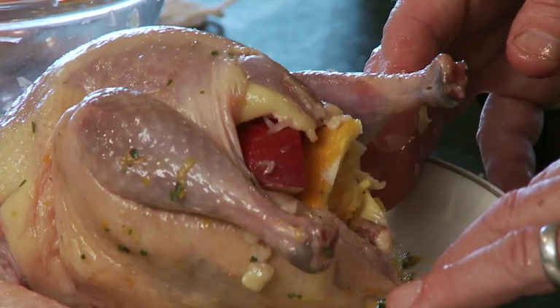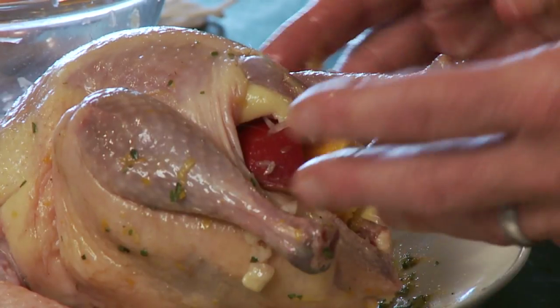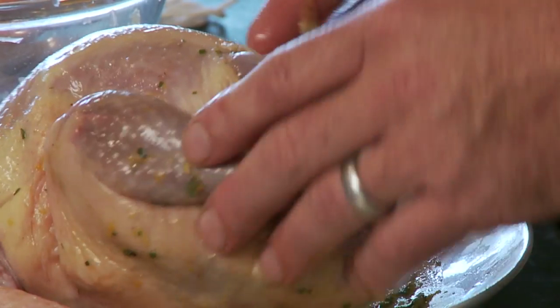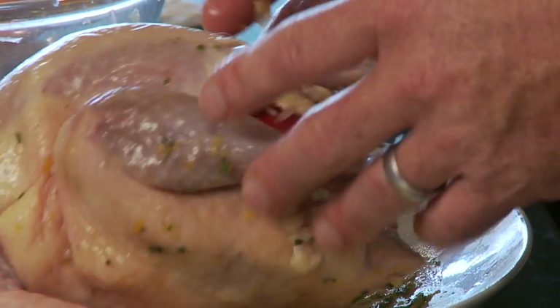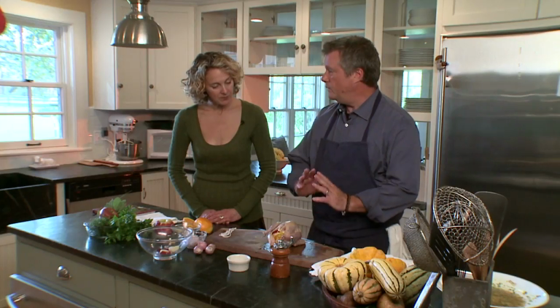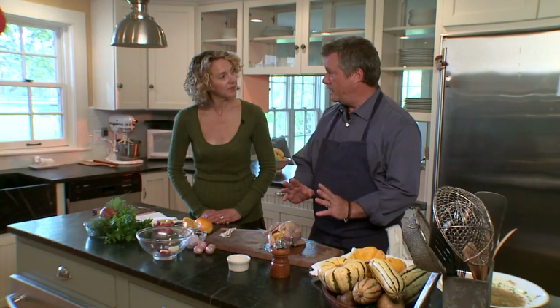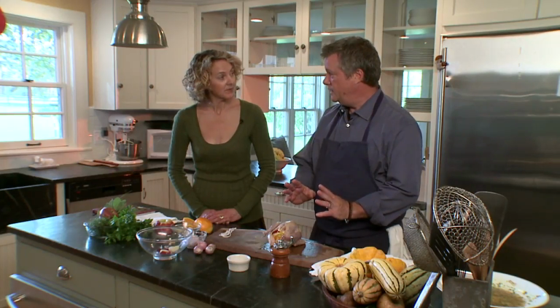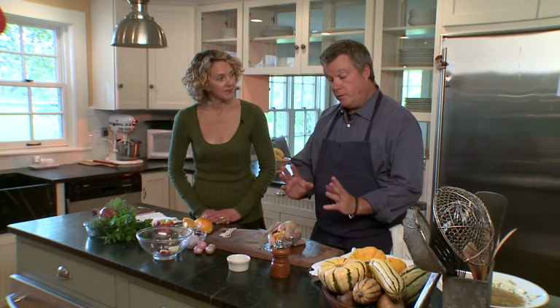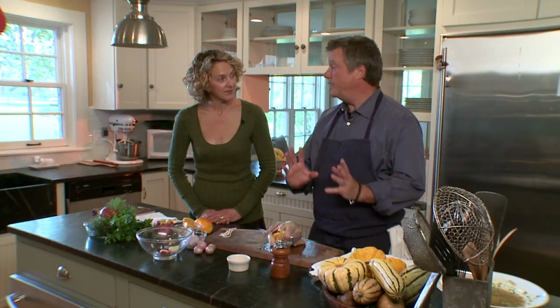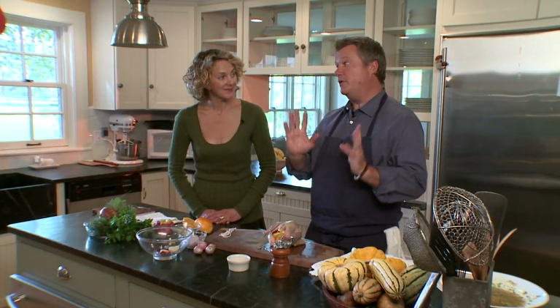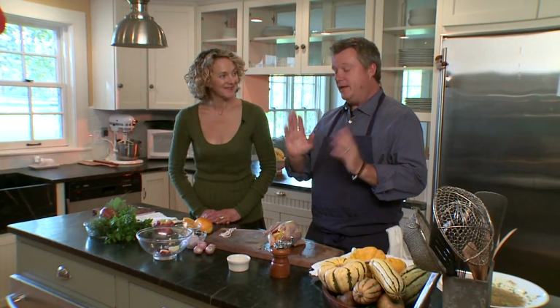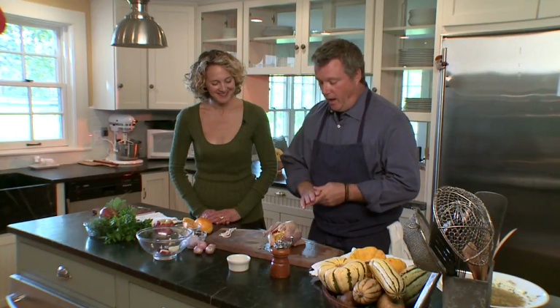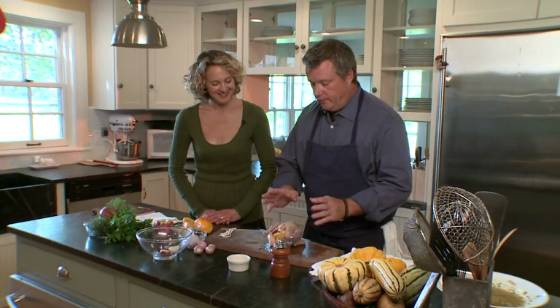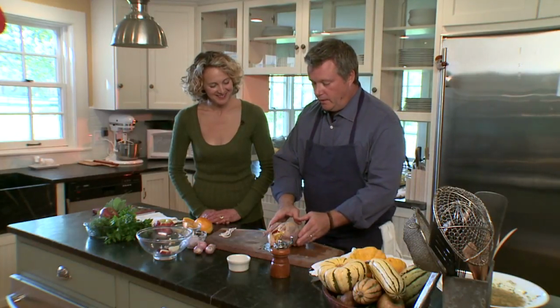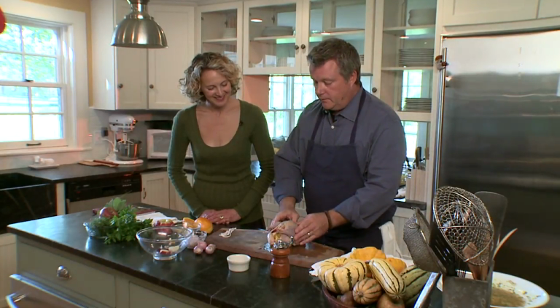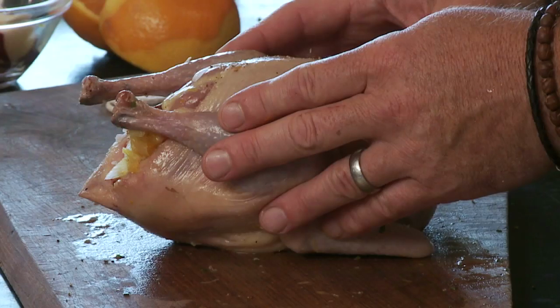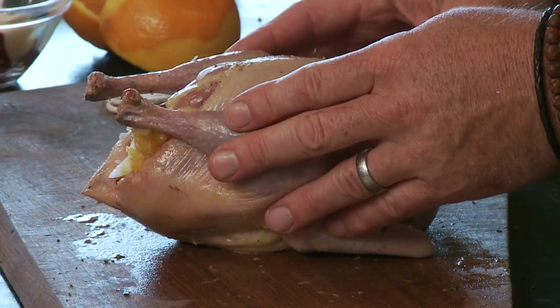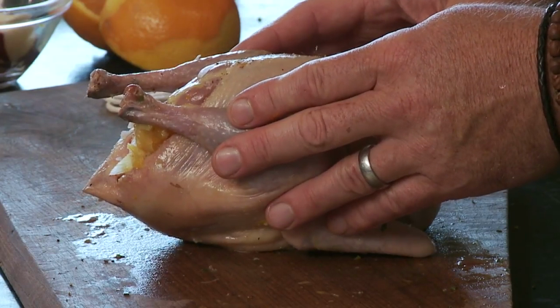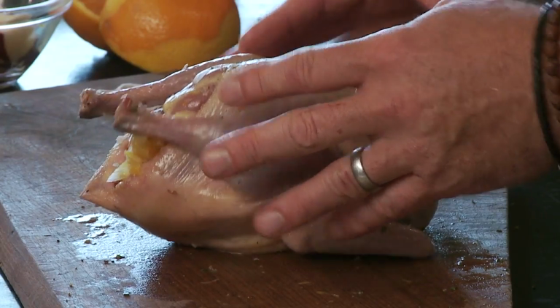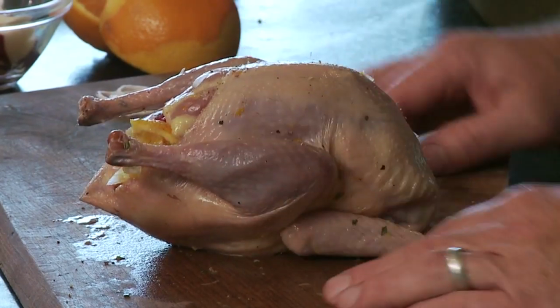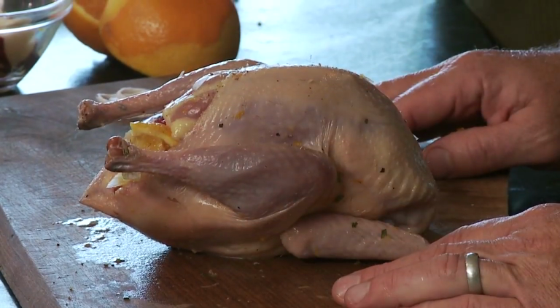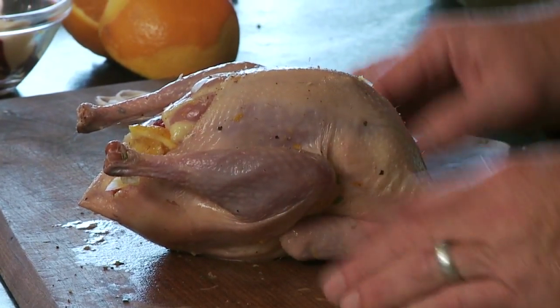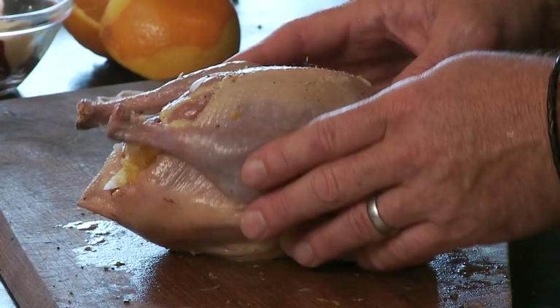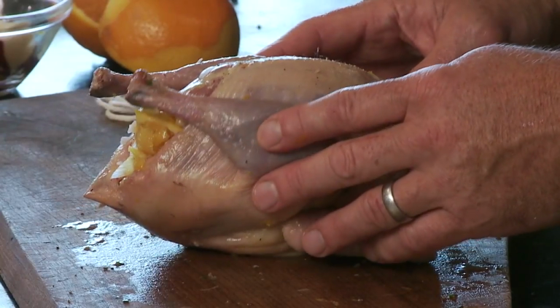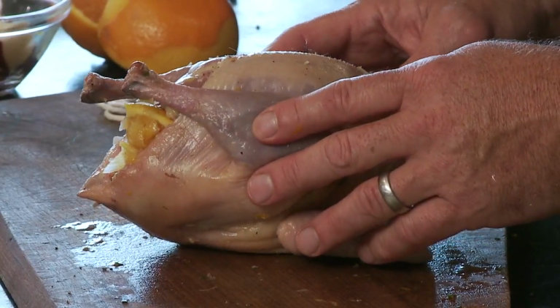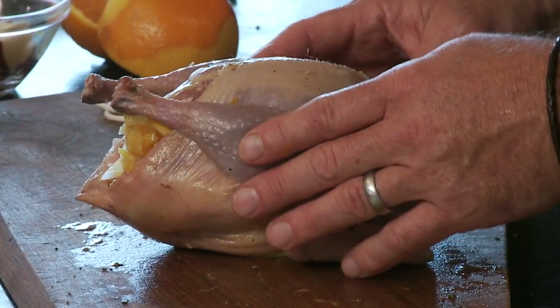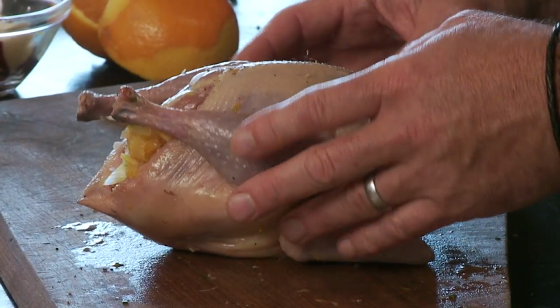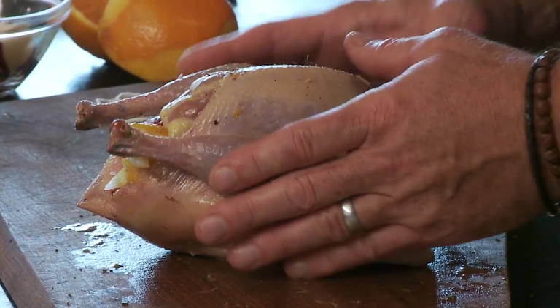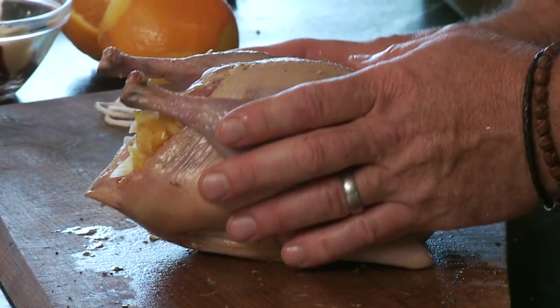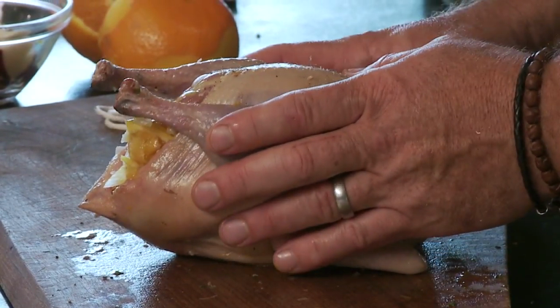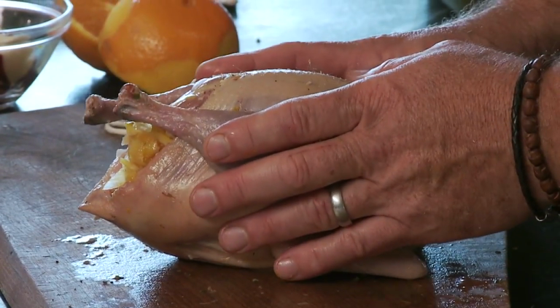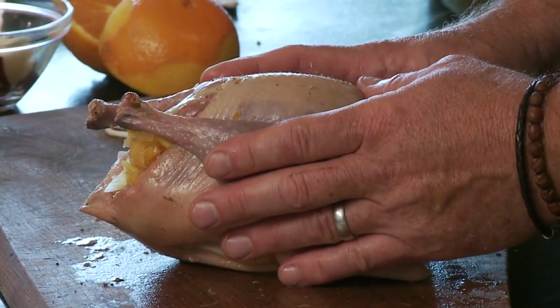What I like to do with the pheasant once it's stuffed with whatever you'd like to stuff it with, is truss it. The purpose of trussing is to pull the bird in tight so it cooks evenly and also holds in its juices.